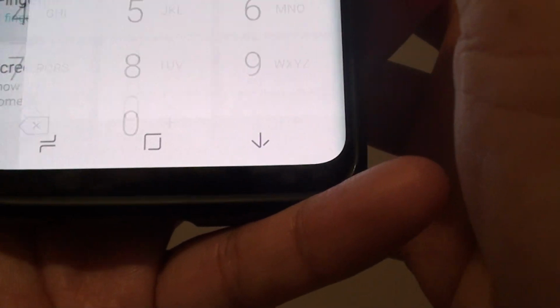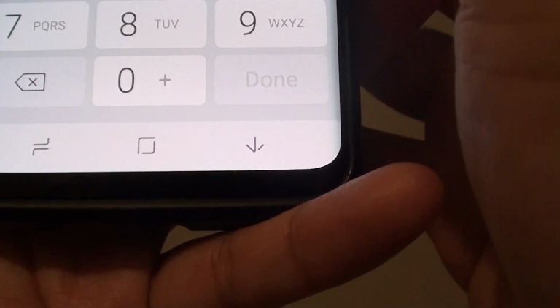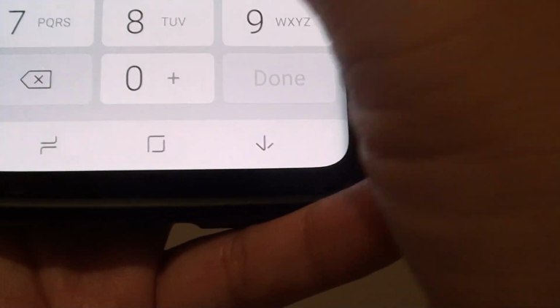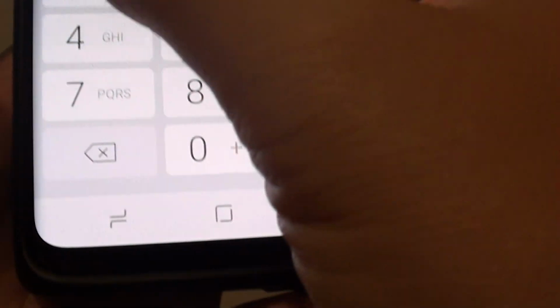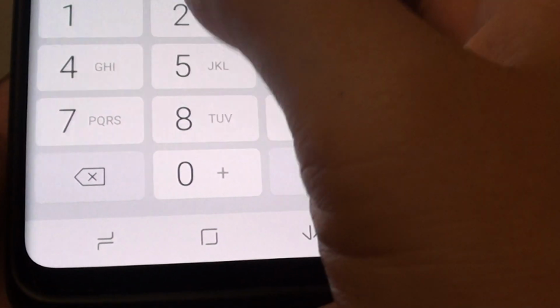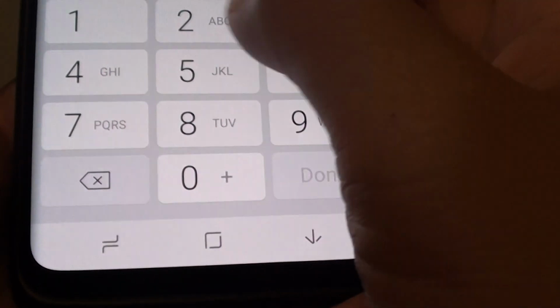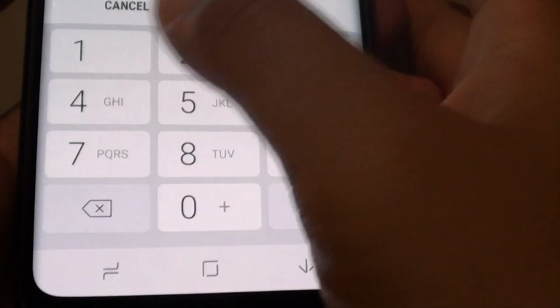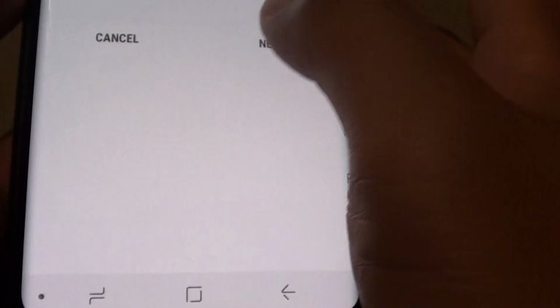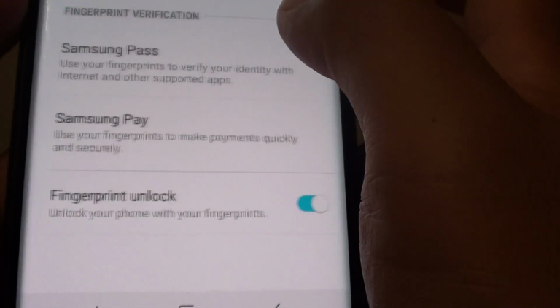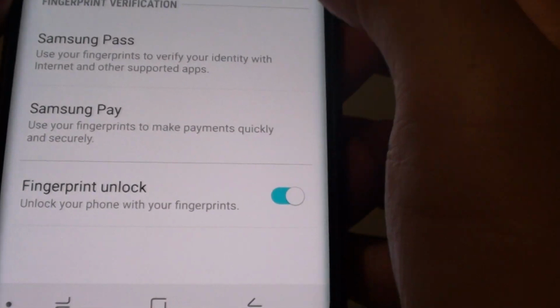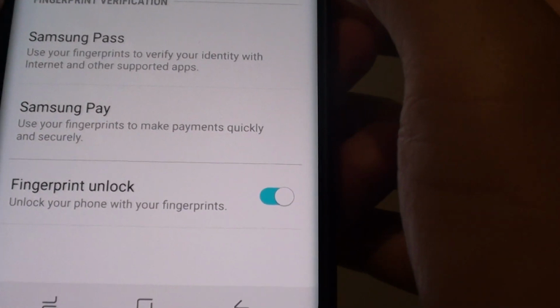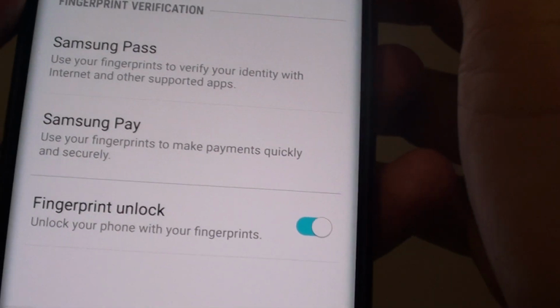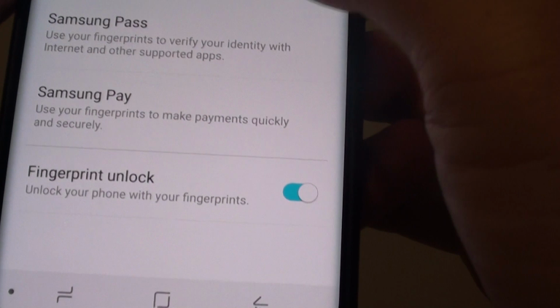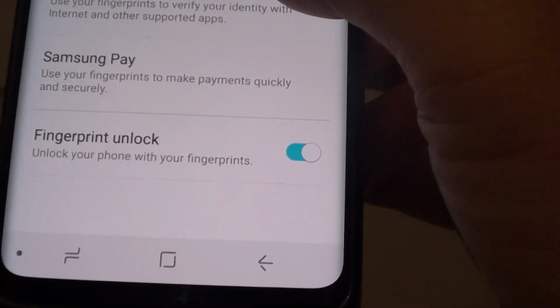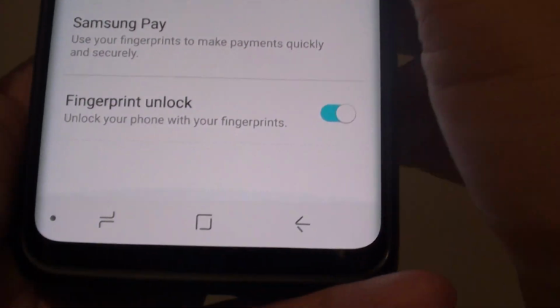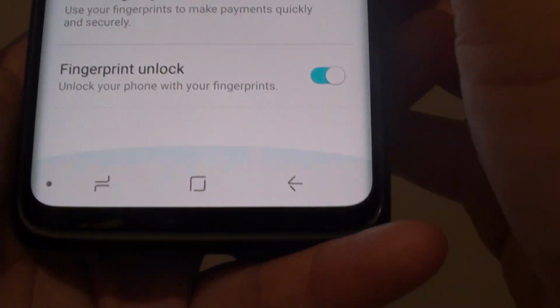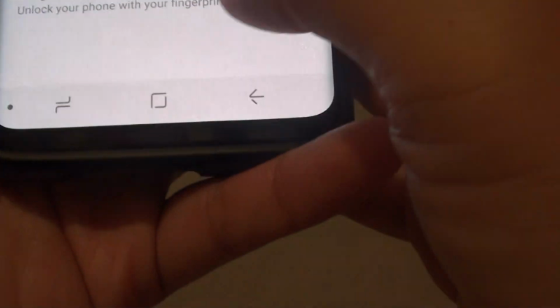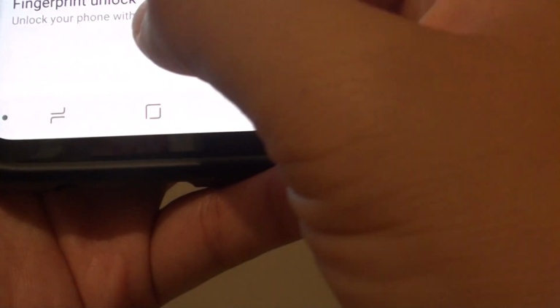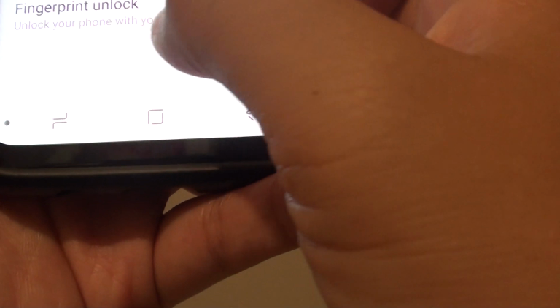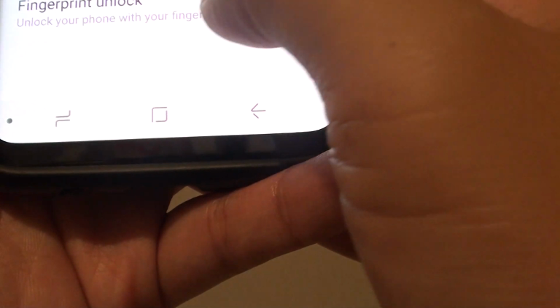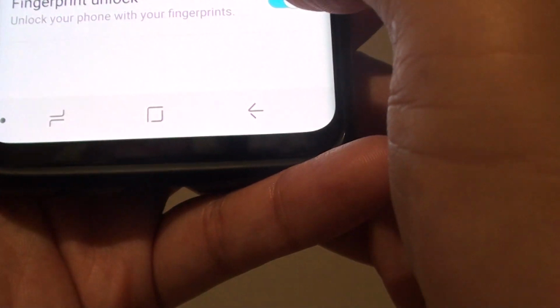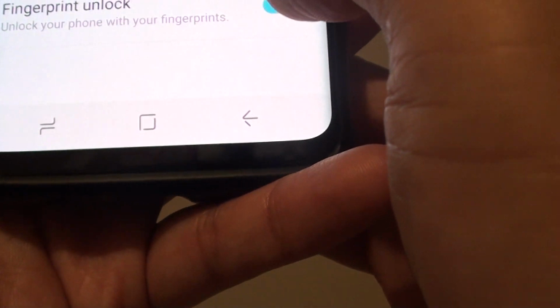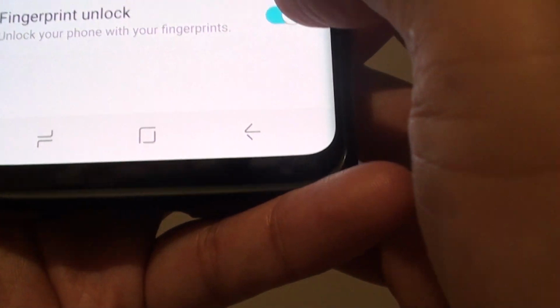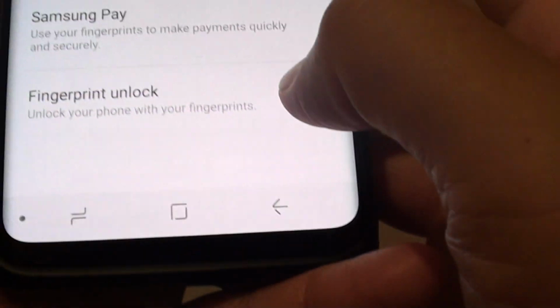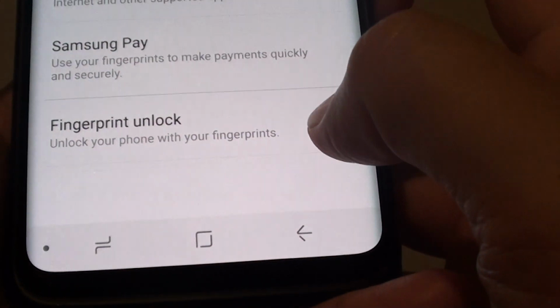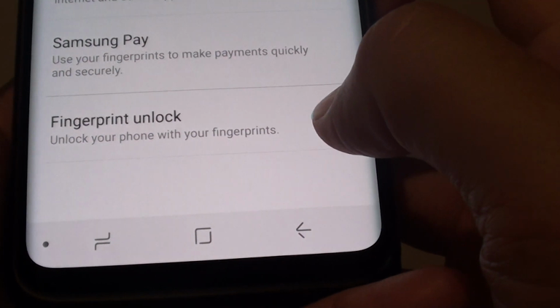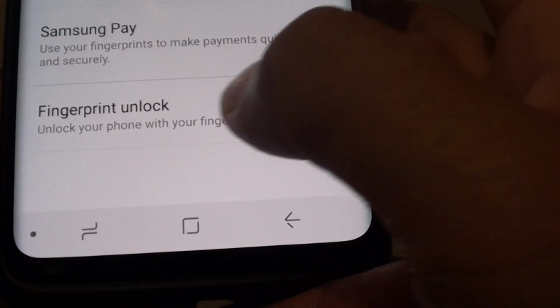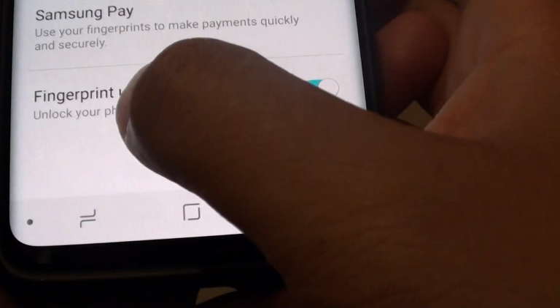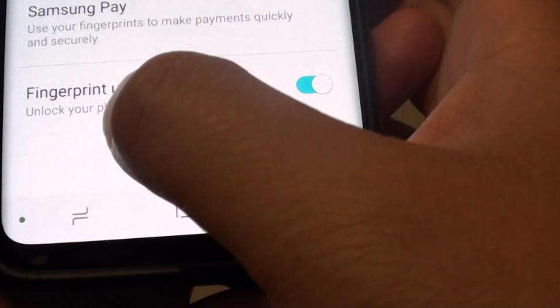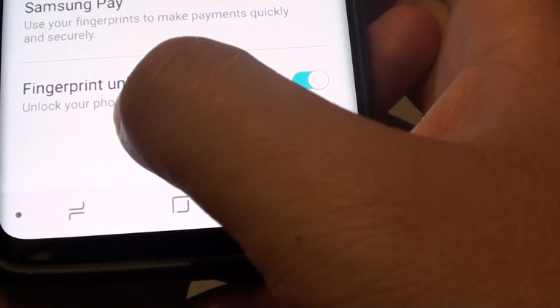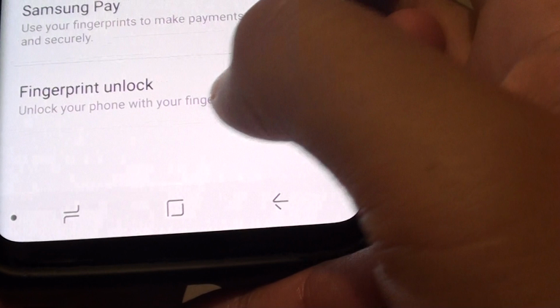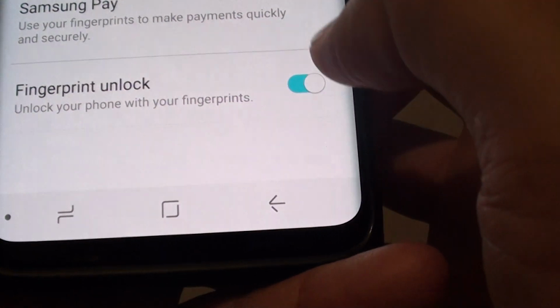Go in there and fingerprint to unlock is enabled. Make sure that is enabled — fingerprint unlock.